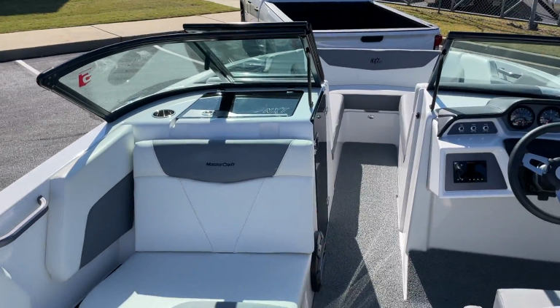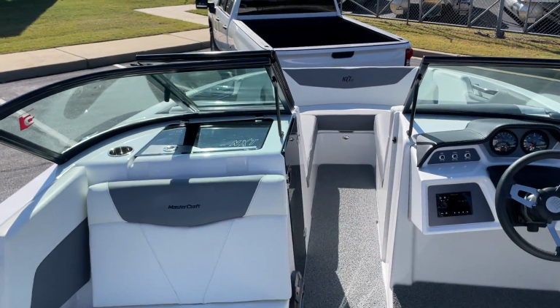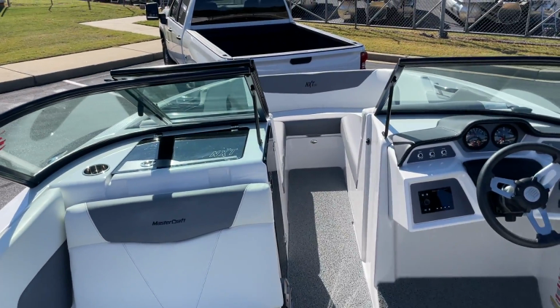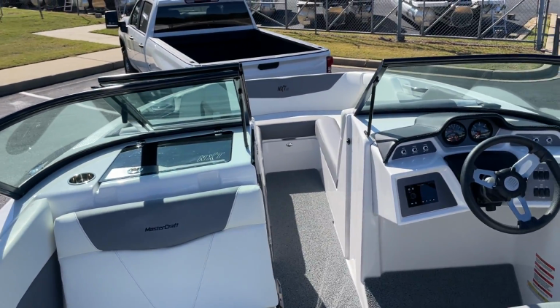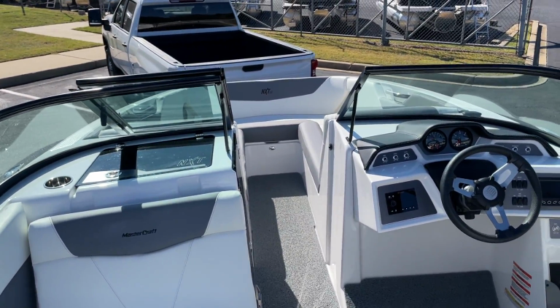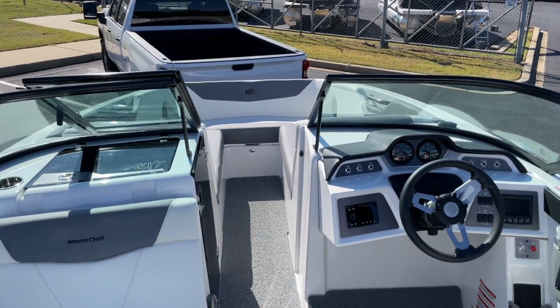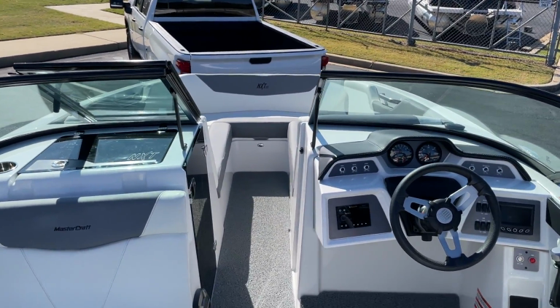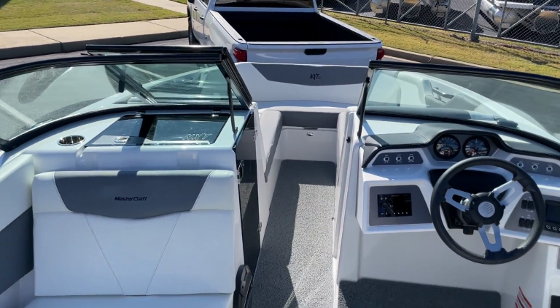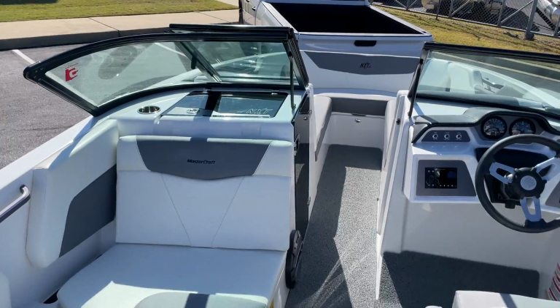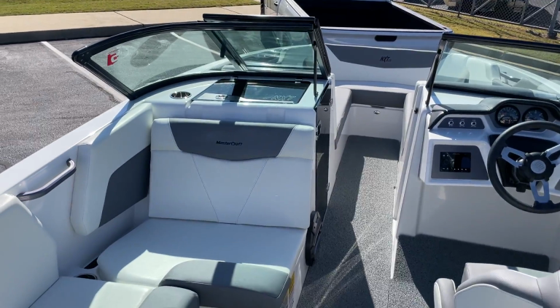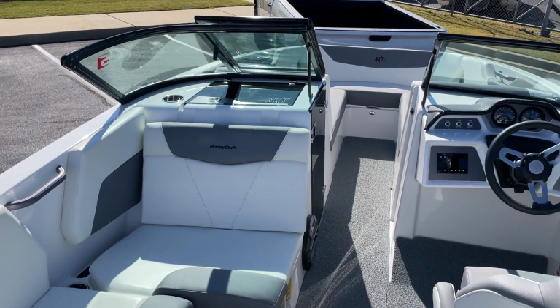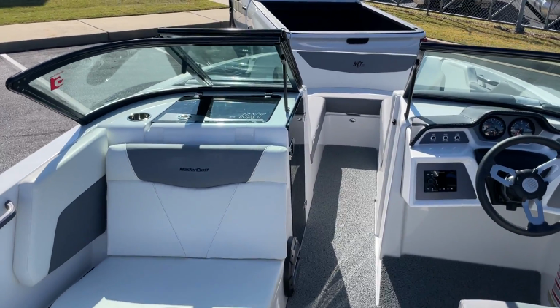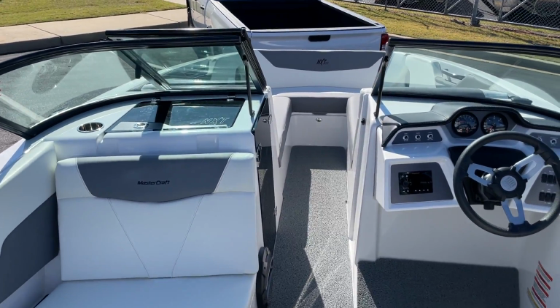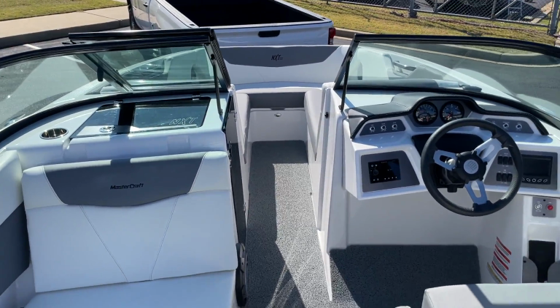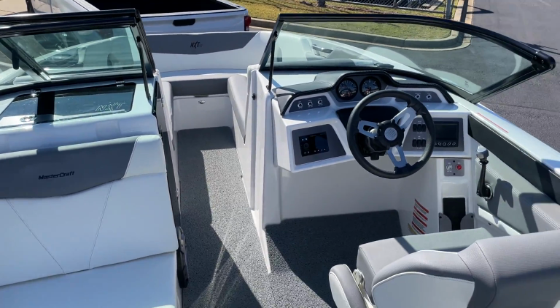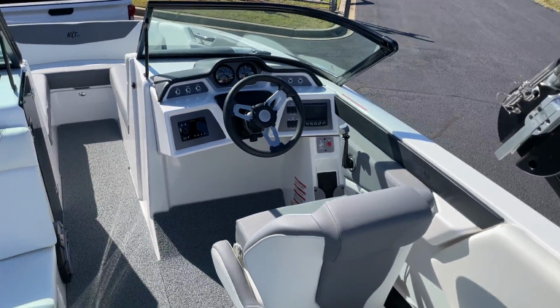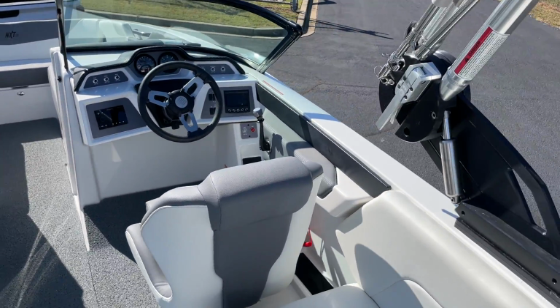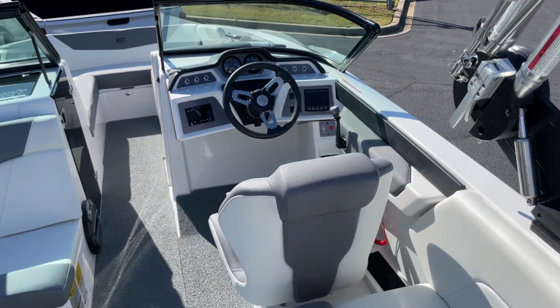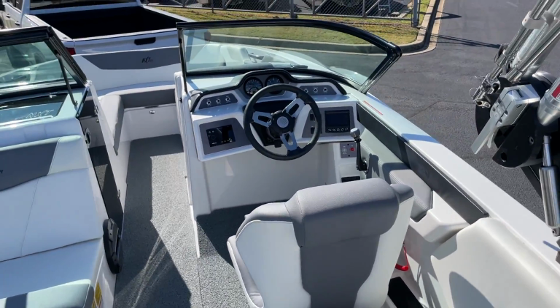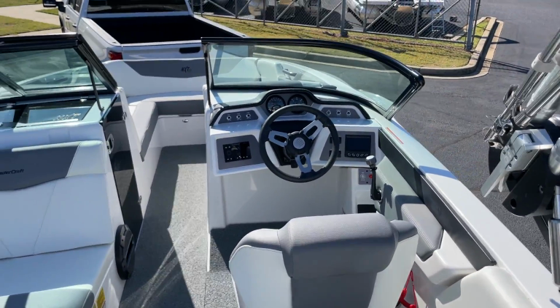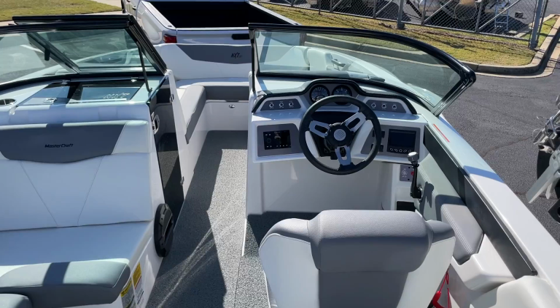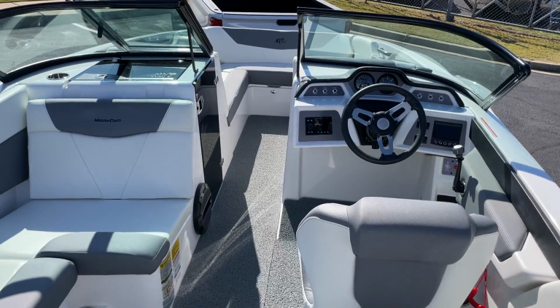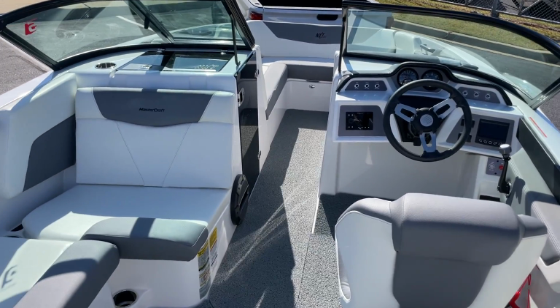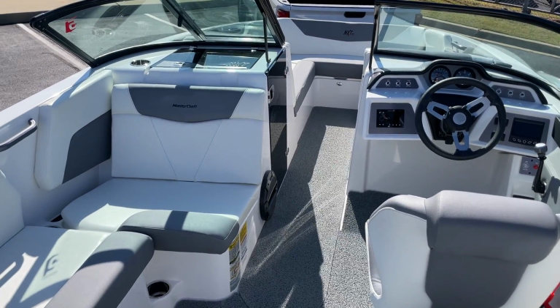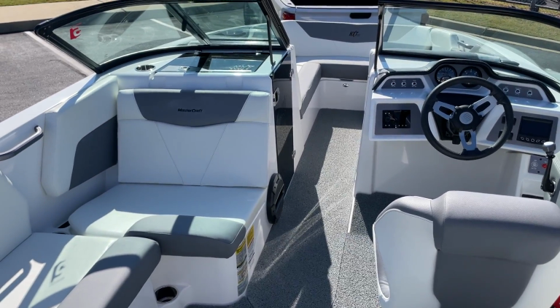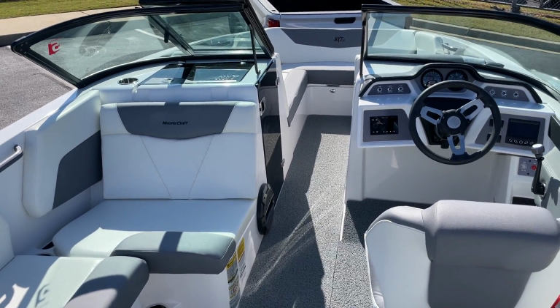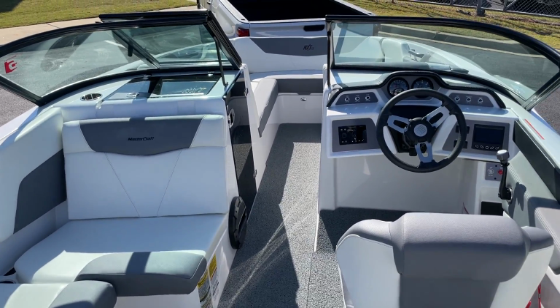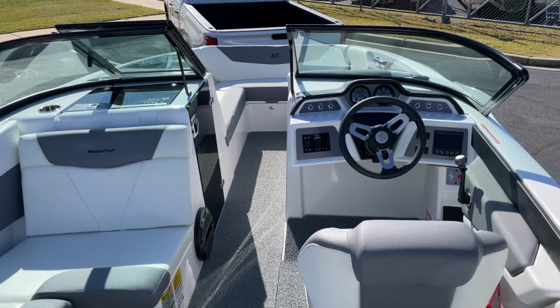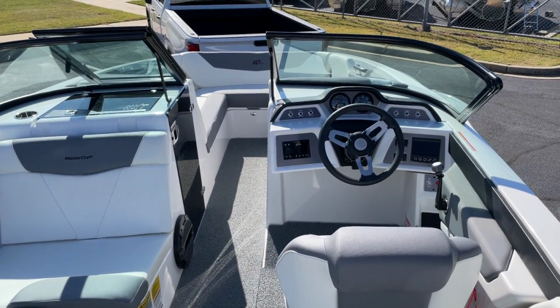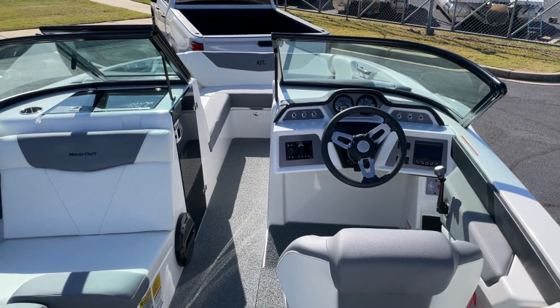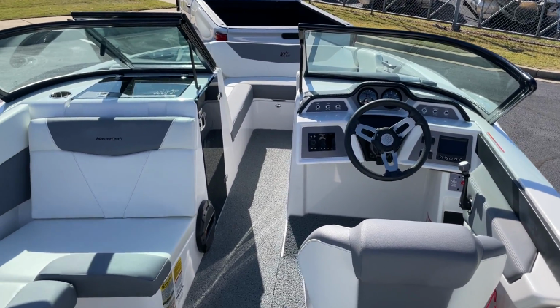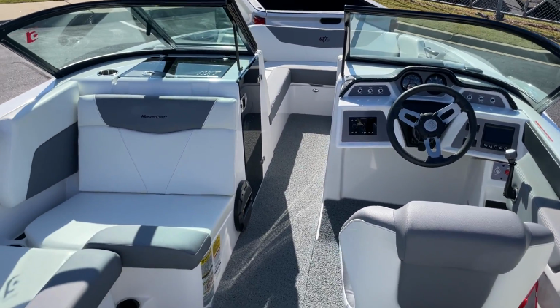It's got the 6.0 liter, 380 horsepower motor in it, so plenty of power with the pro ballast. This thing makes an awesome wake surf wave, great for wakeboarding. You can ski behind this boat really great too, and it's a really good all-around cruising boat.